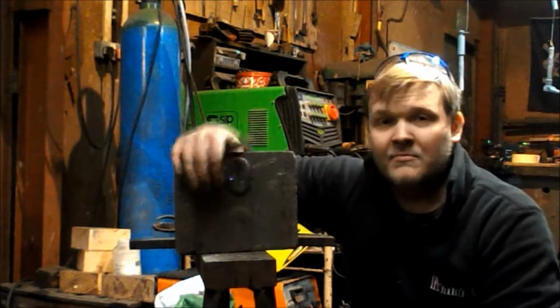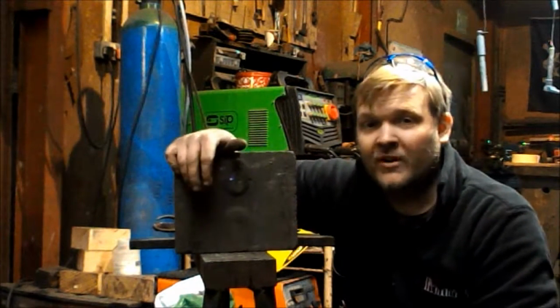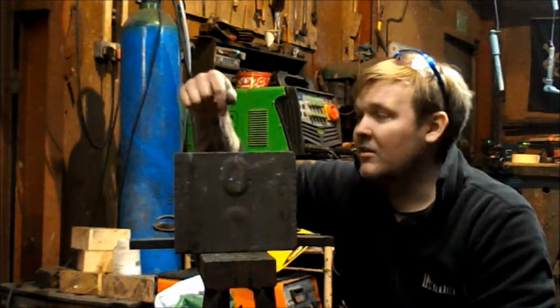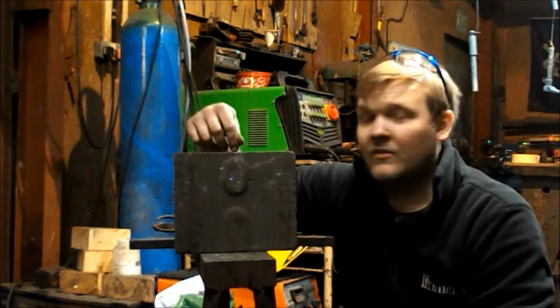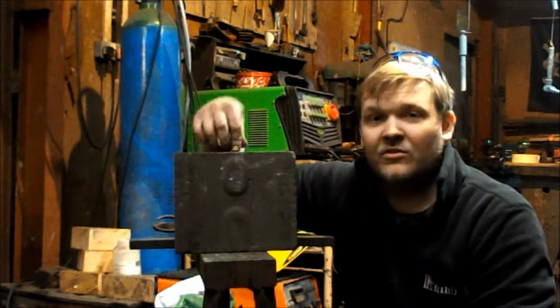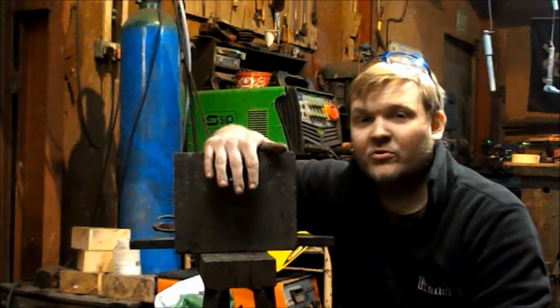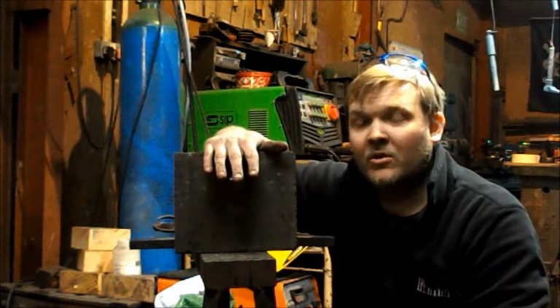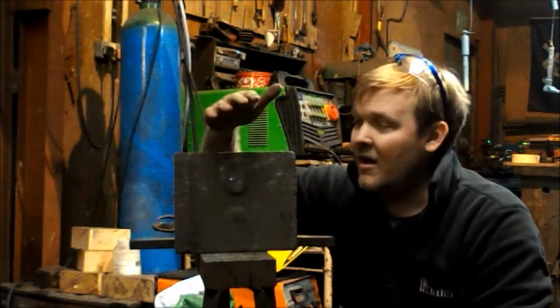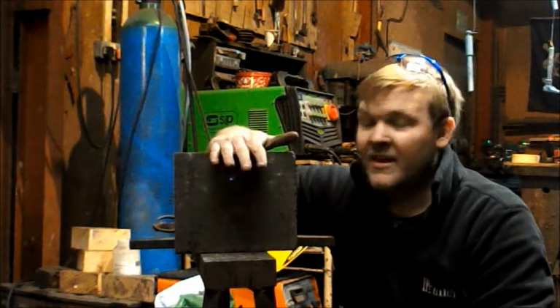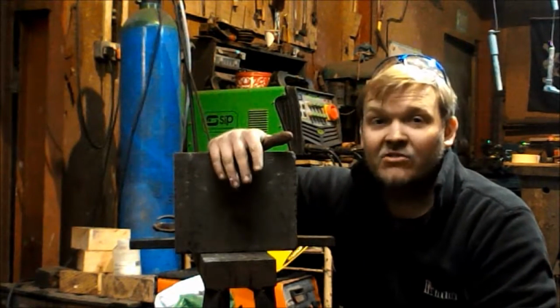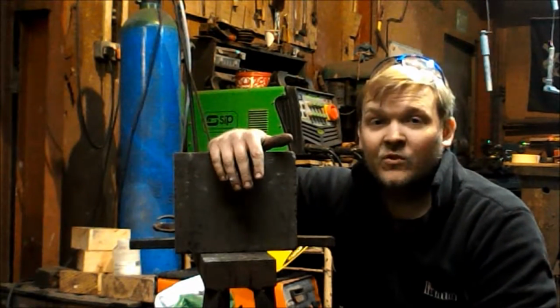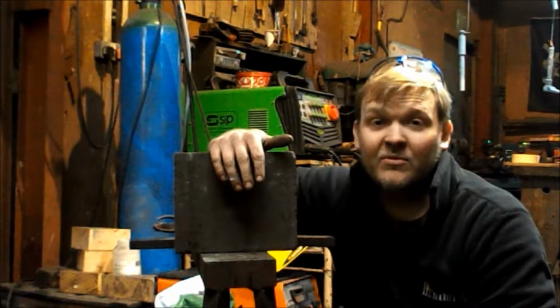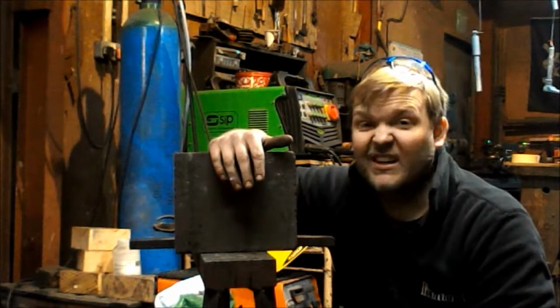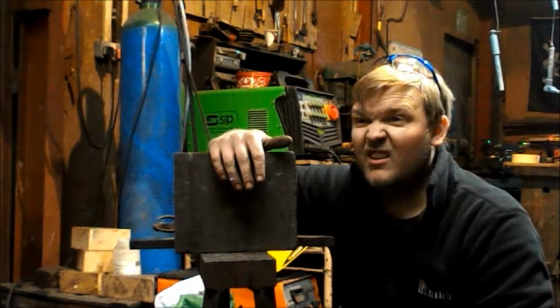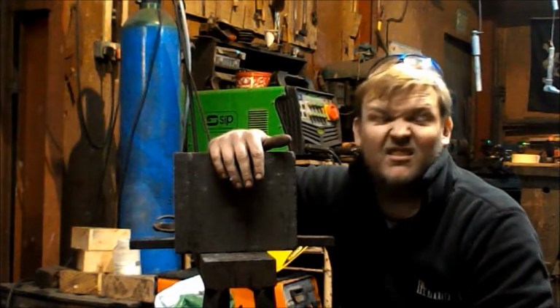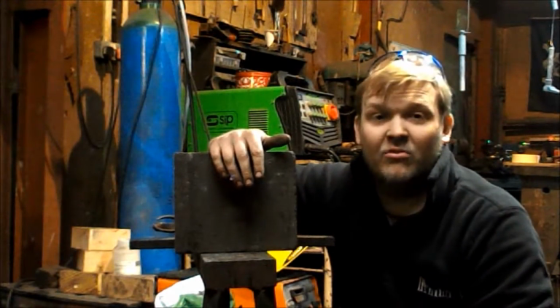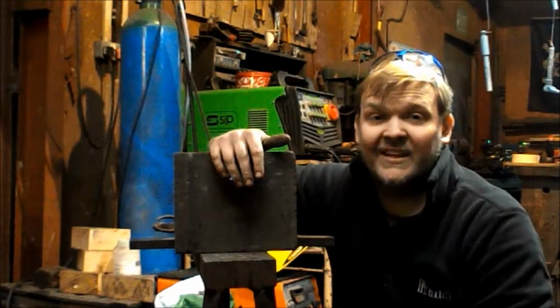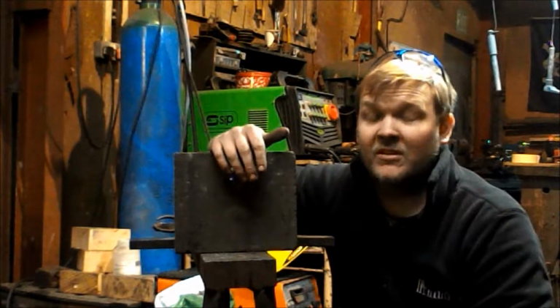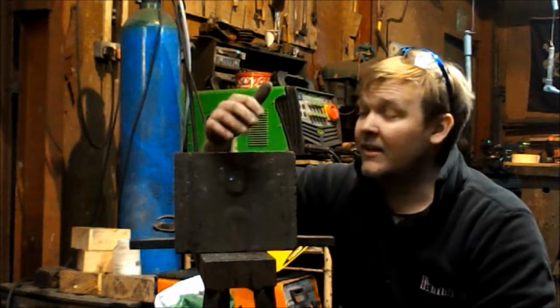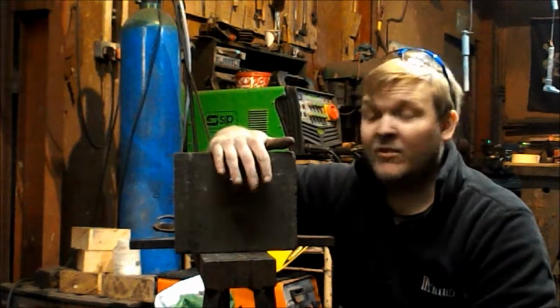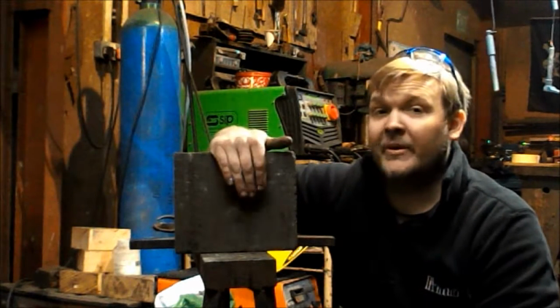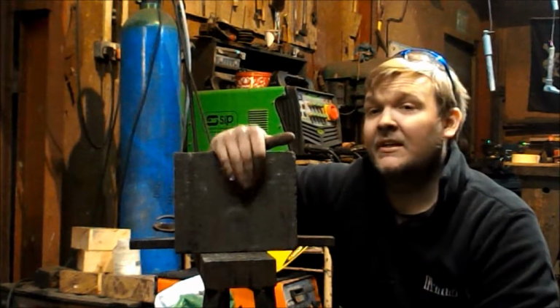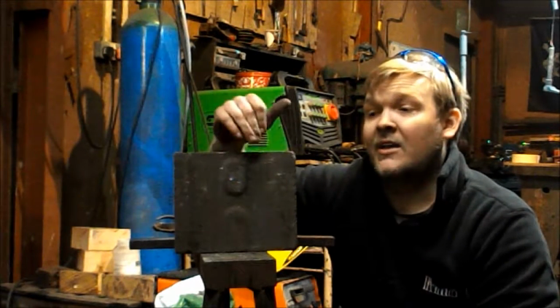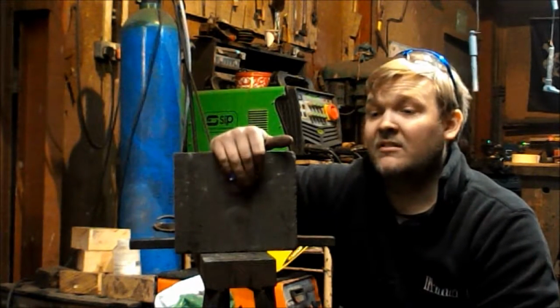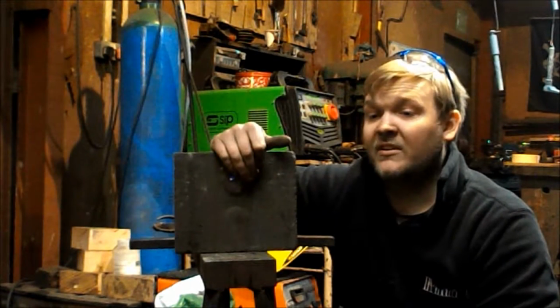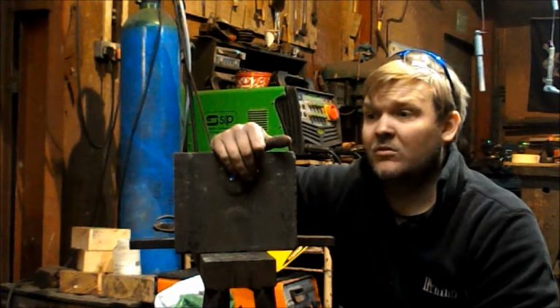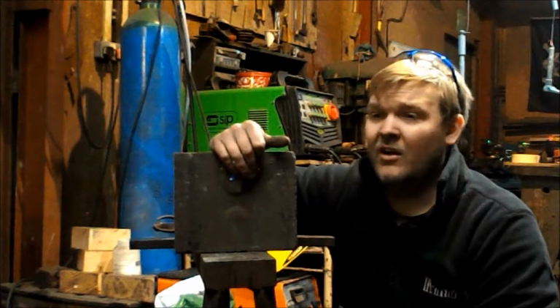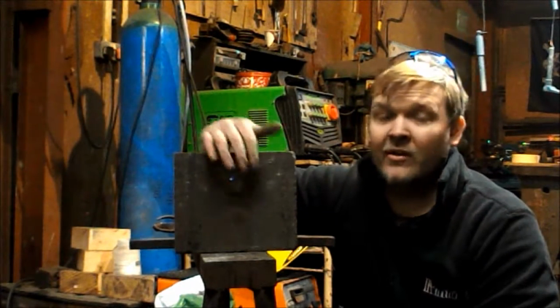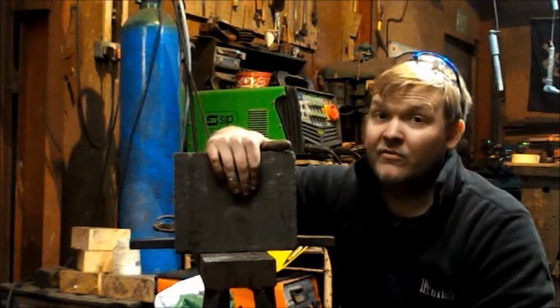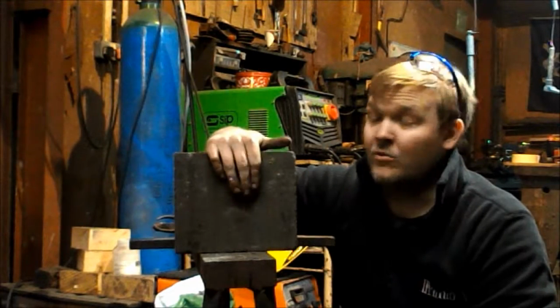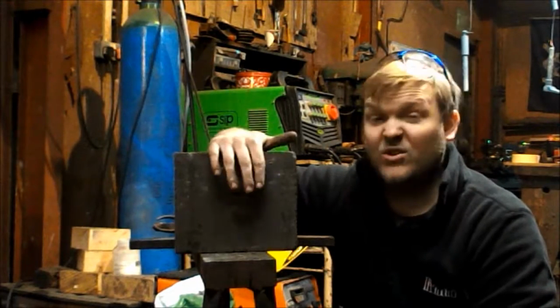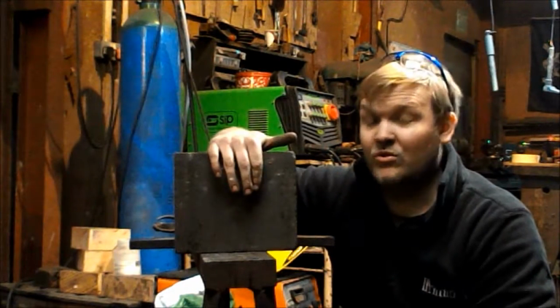Tips and tricks. This is a night storage heater block. They're really great for cheap, free, easy to get hold of insulation material. If you're running on a budget and you need something to build, I don't know how good a furnace will be, but you could use it.